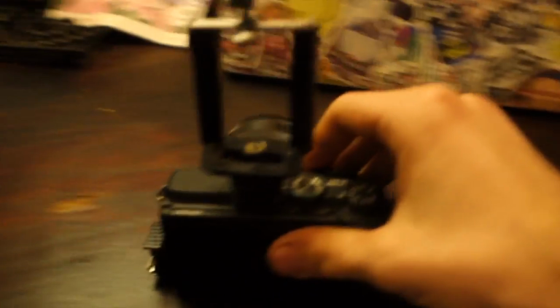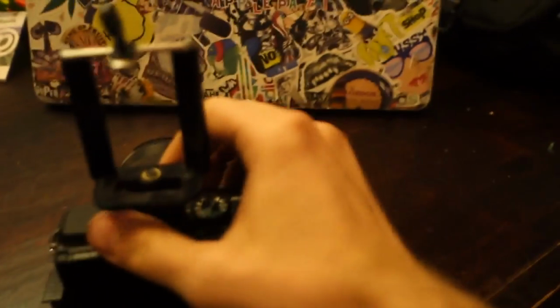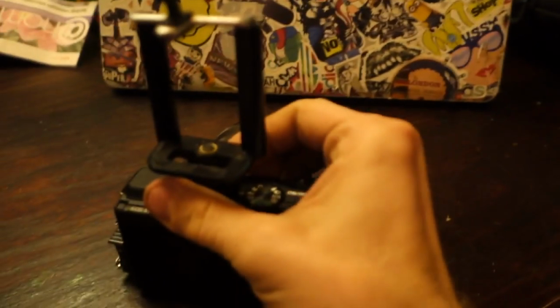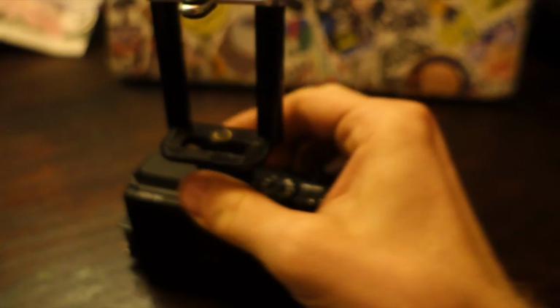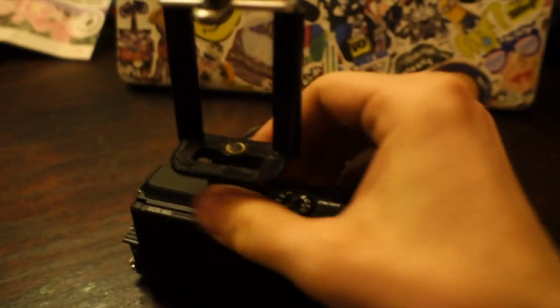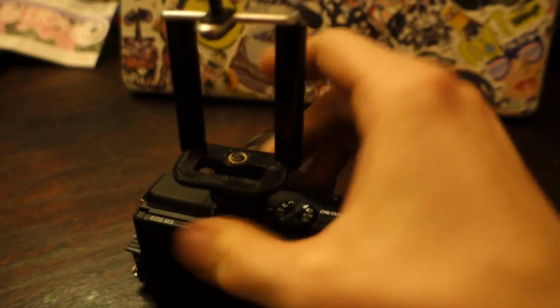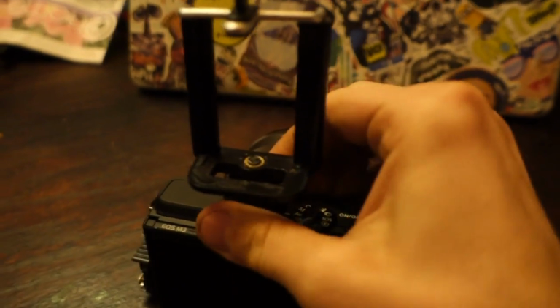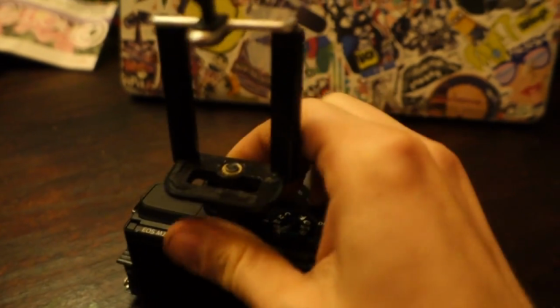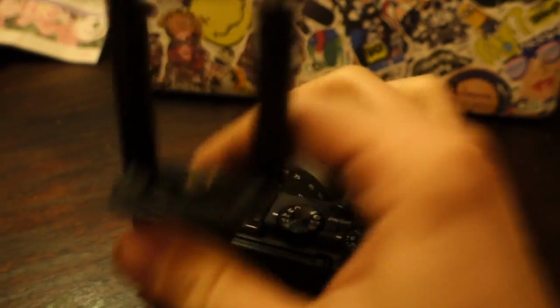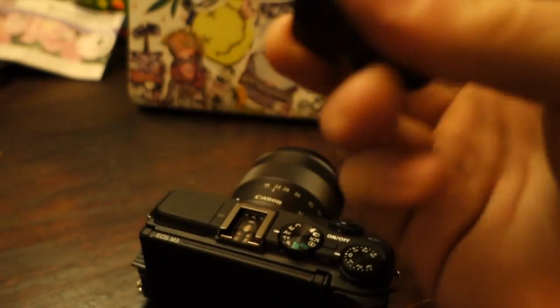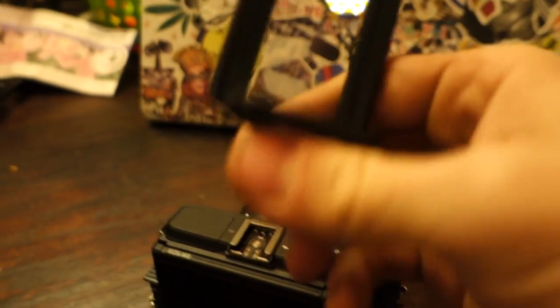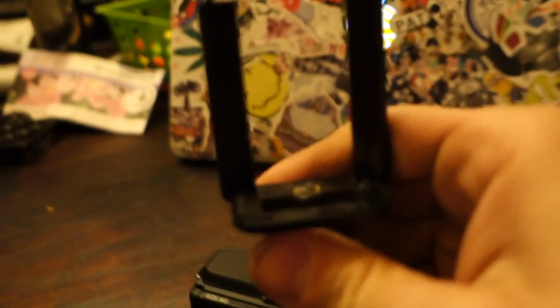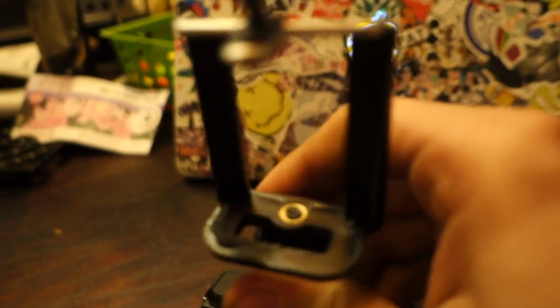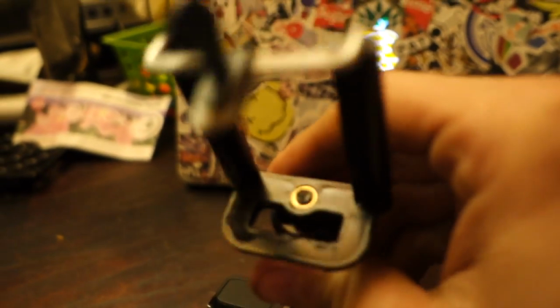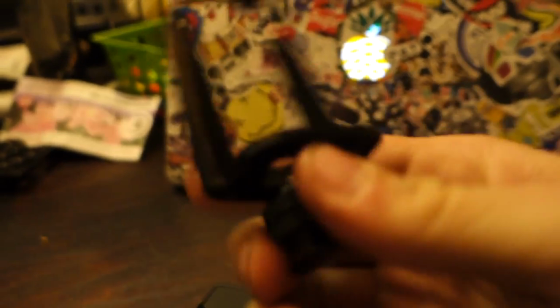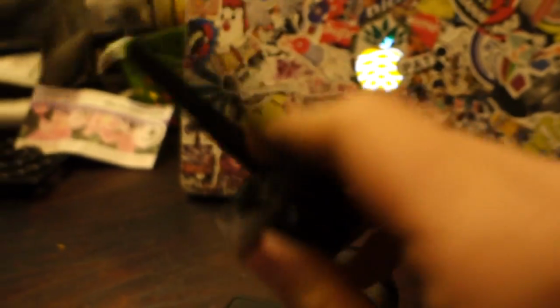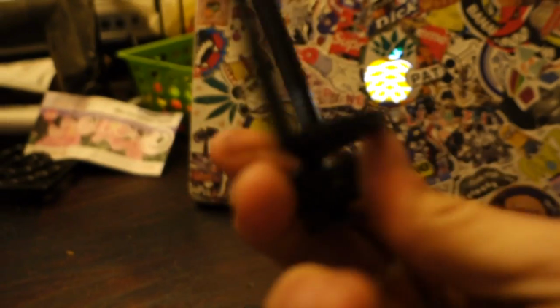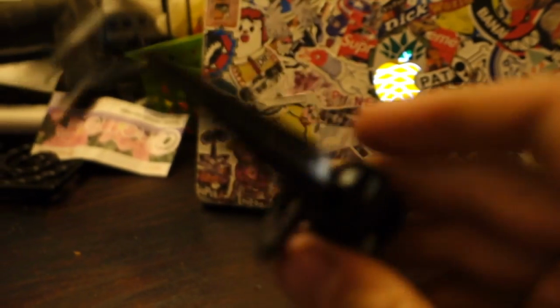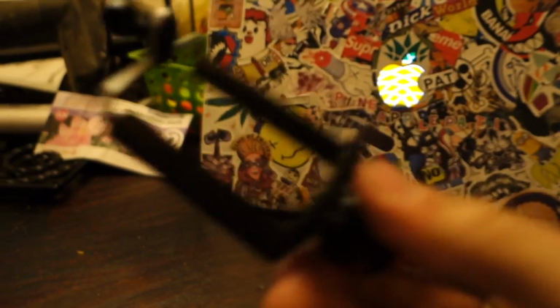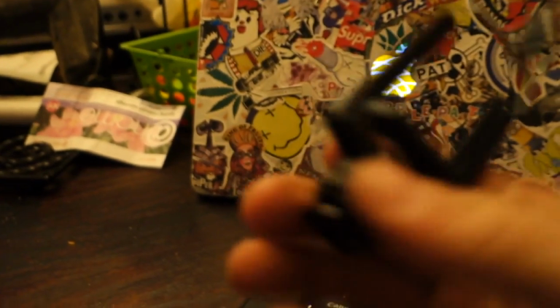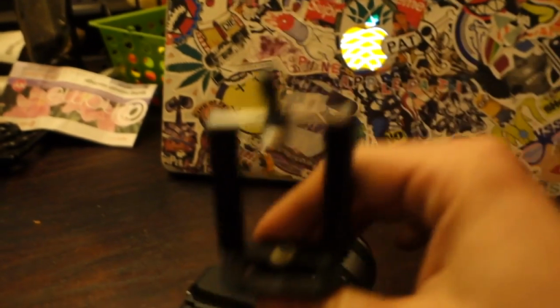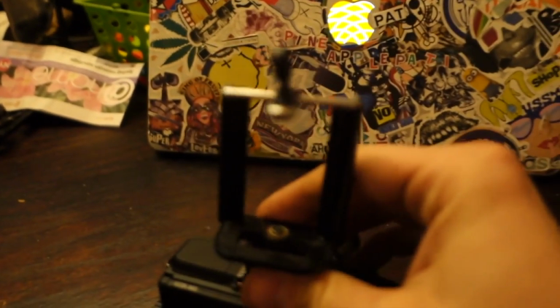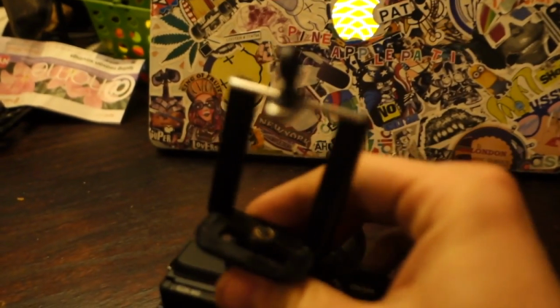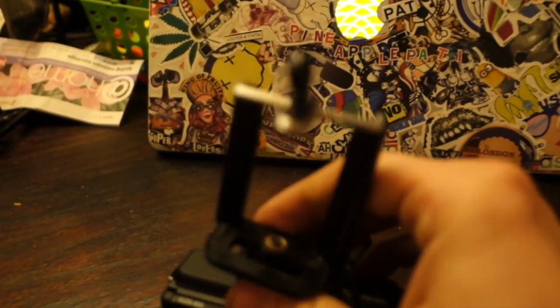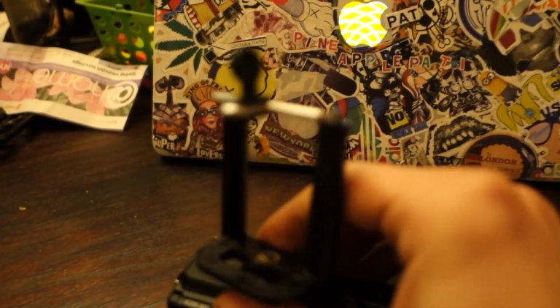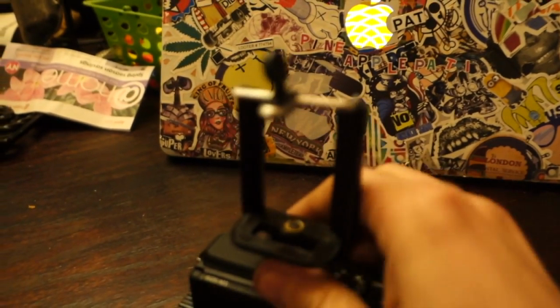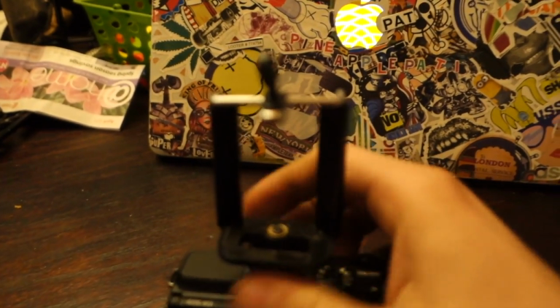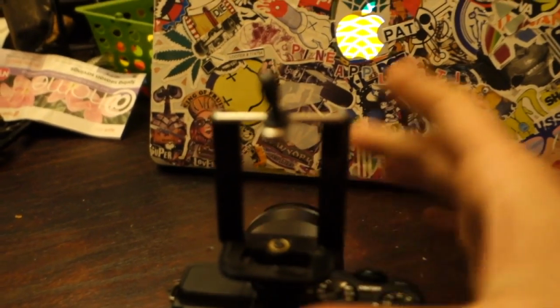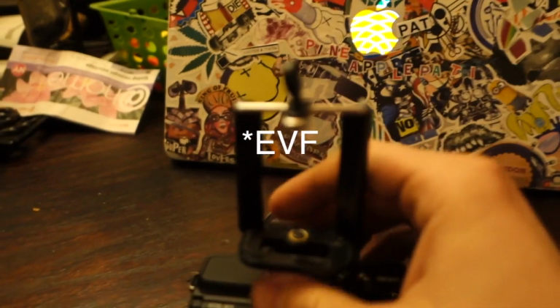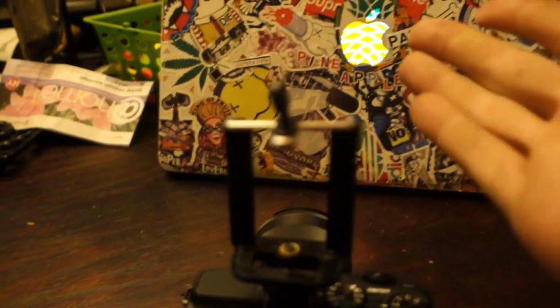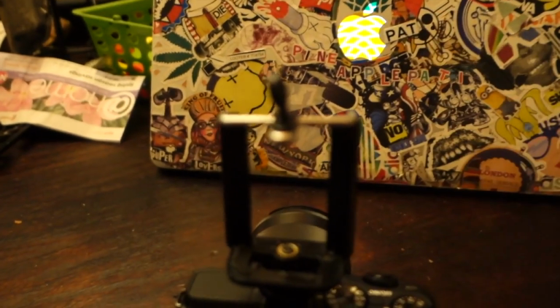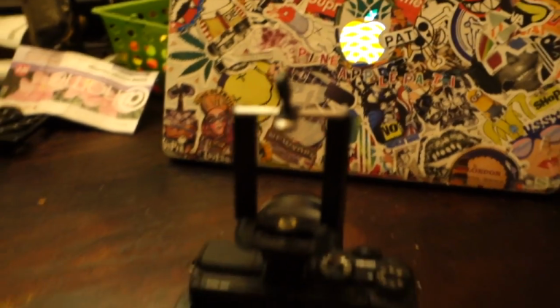The hot shoe on top is not a loss. Get one of these hot shoe quarter-inch adapters and you can stick whatever you want on here — another cell phone, flash, loom cube, GoPro, whatever you want.